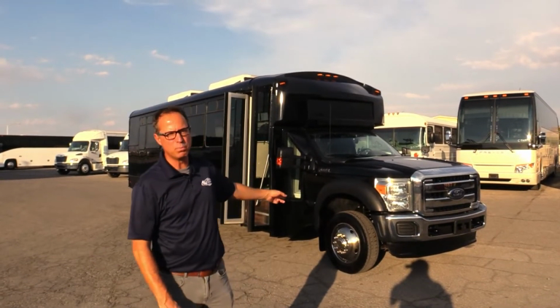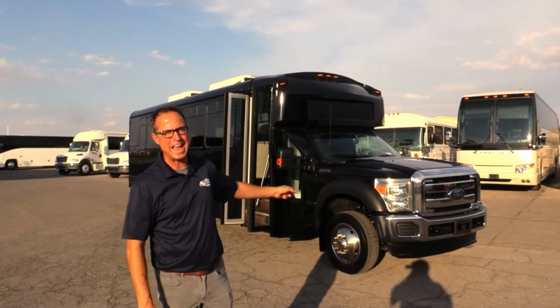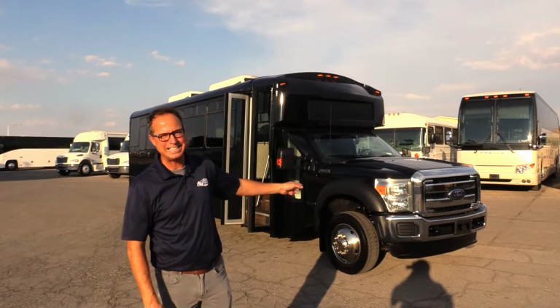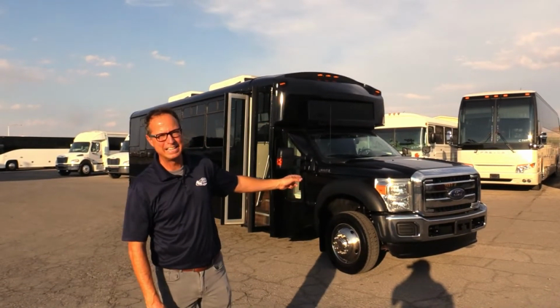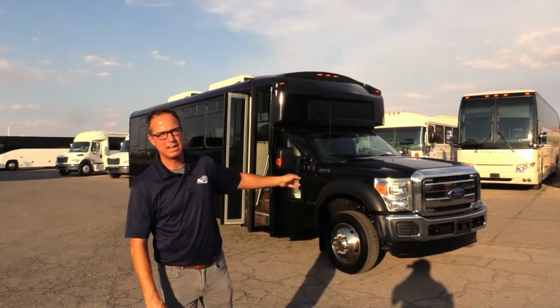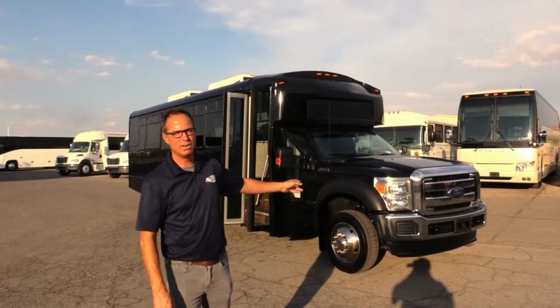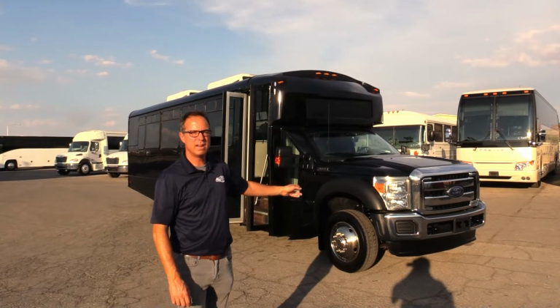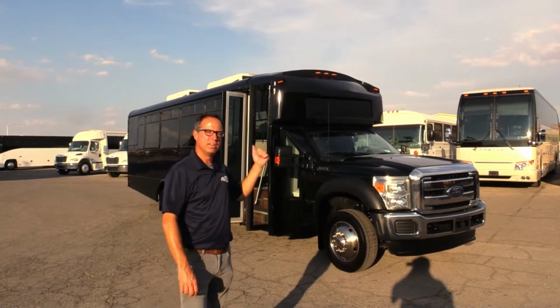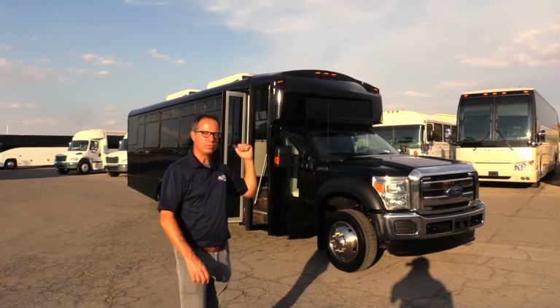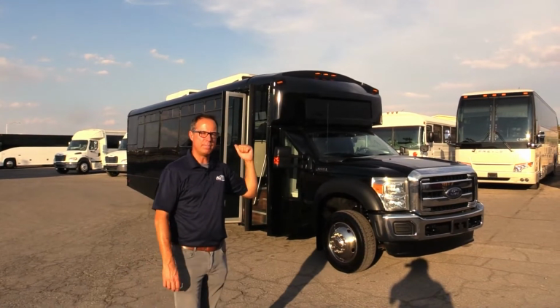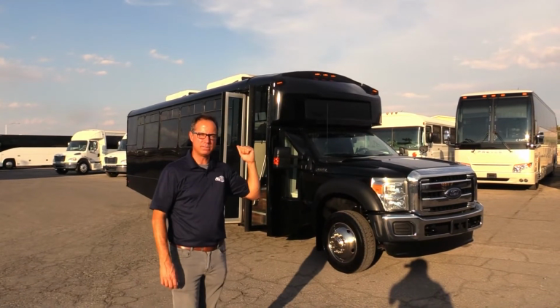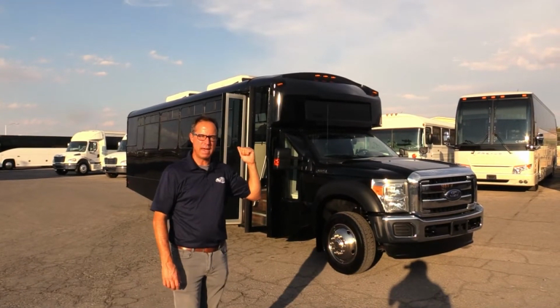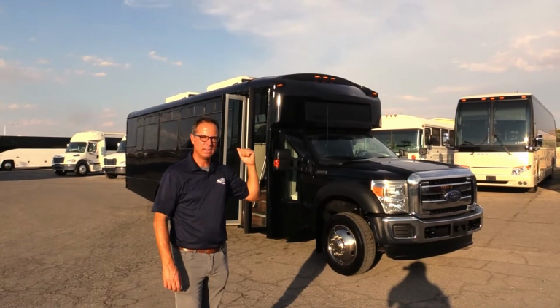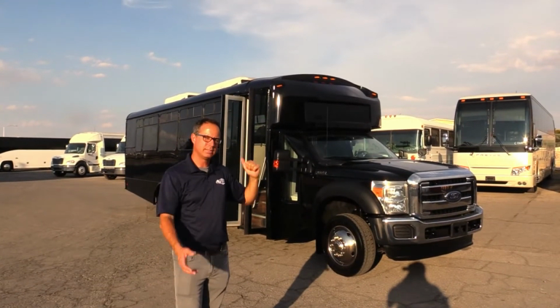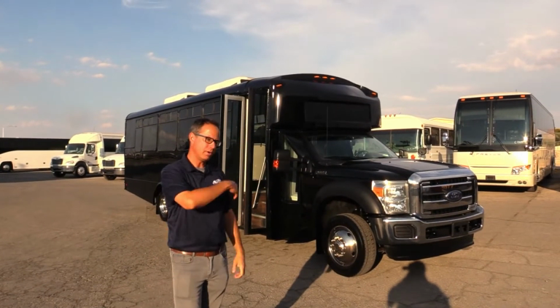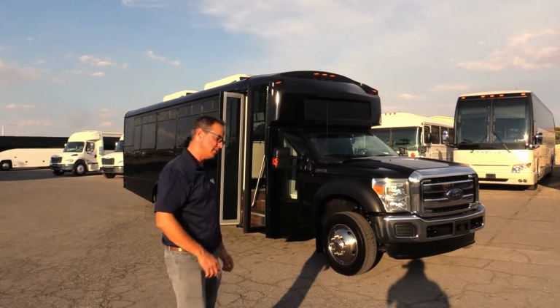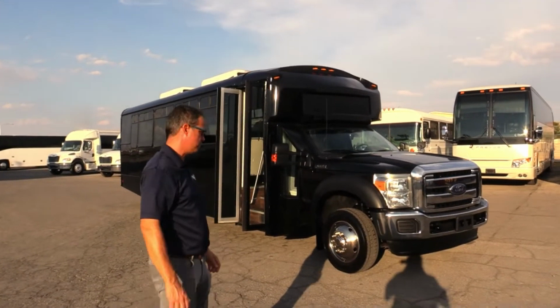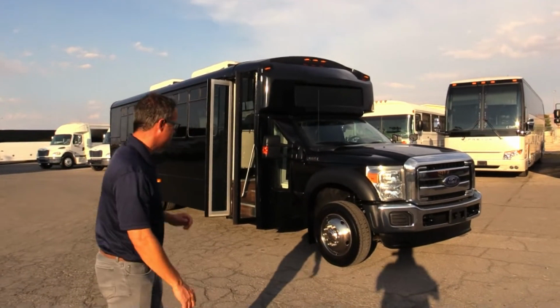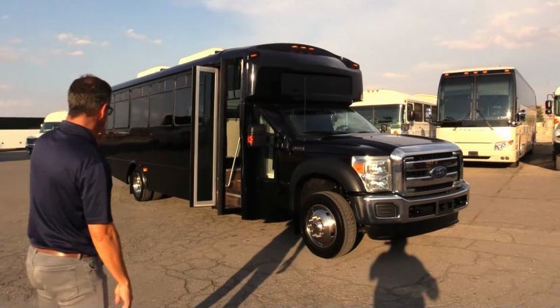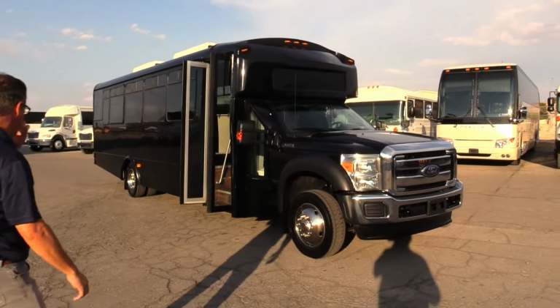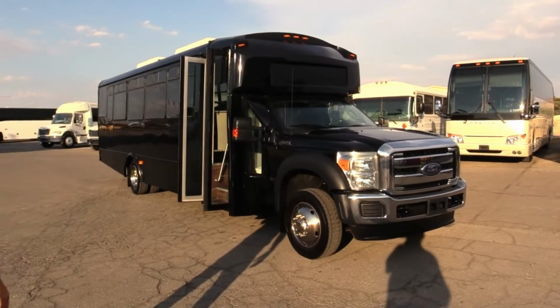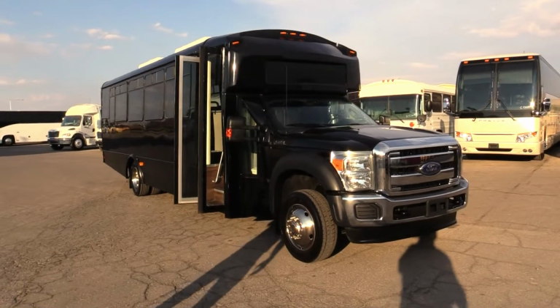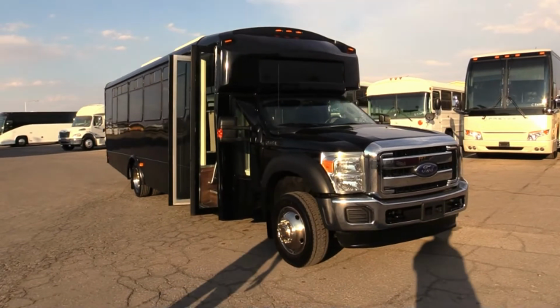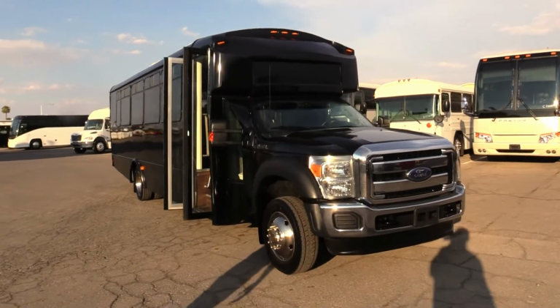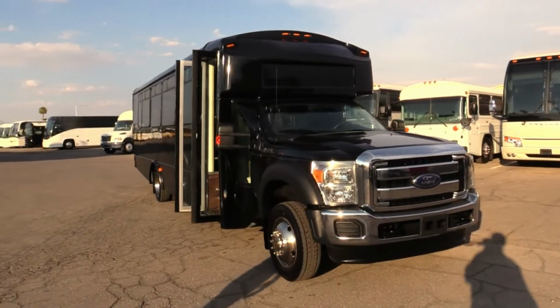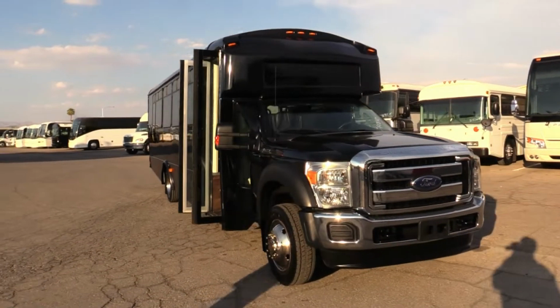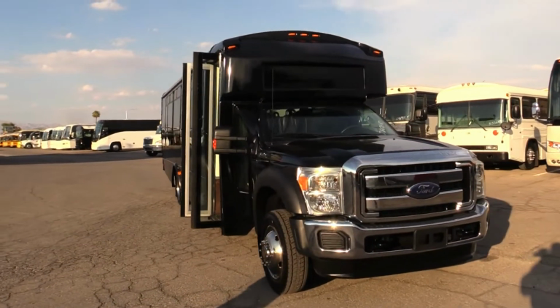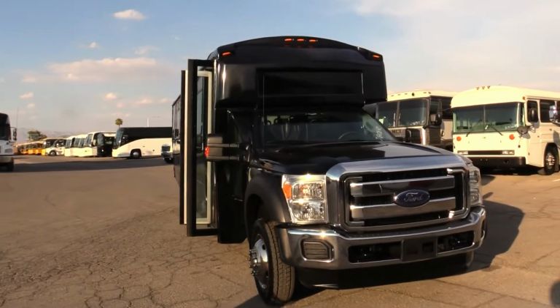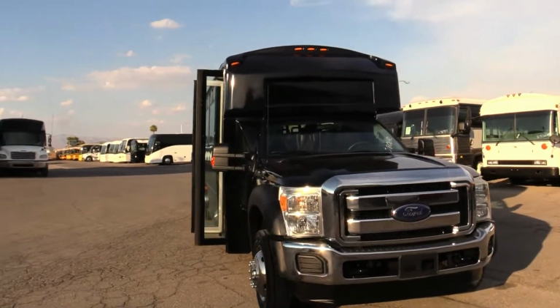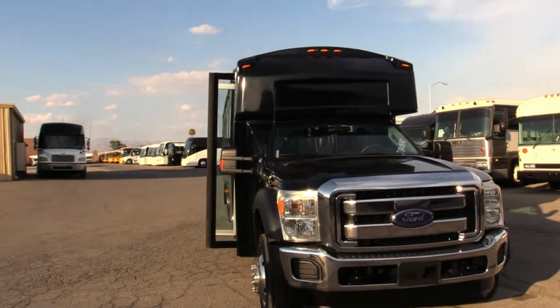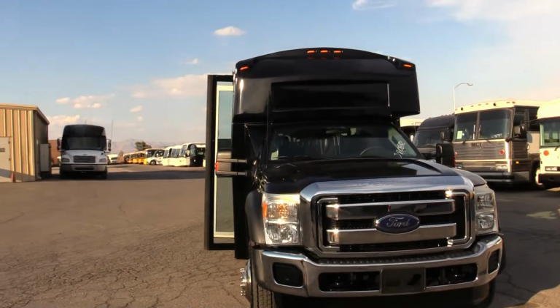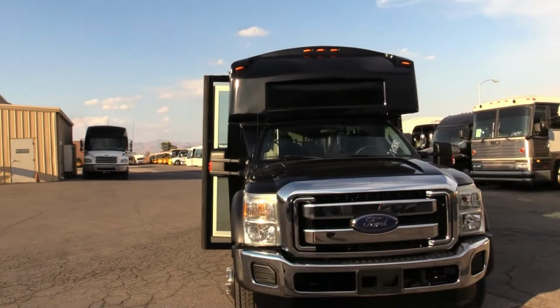6.8 under the hood. You got 29 passengers in the back. Let's take a walk around and check it out. This is a larger F-550, and it is gasoline — this is not diesel.